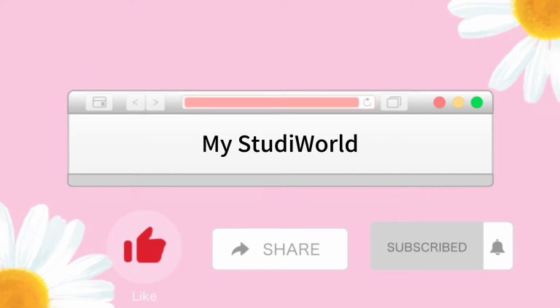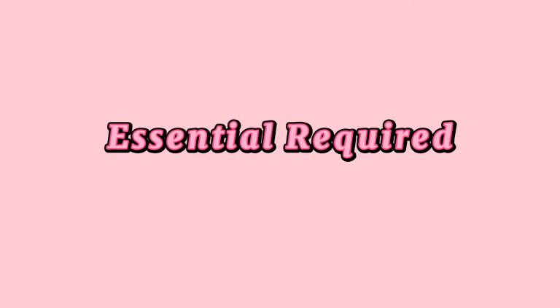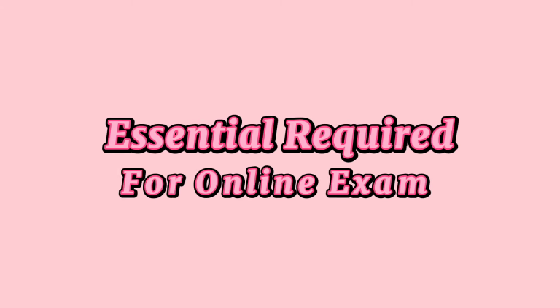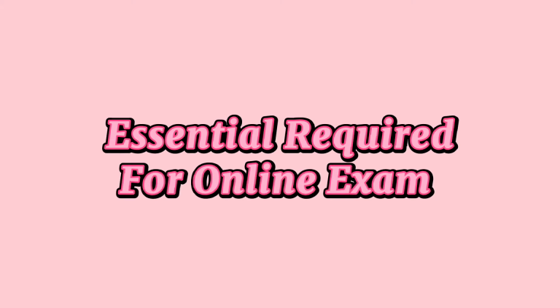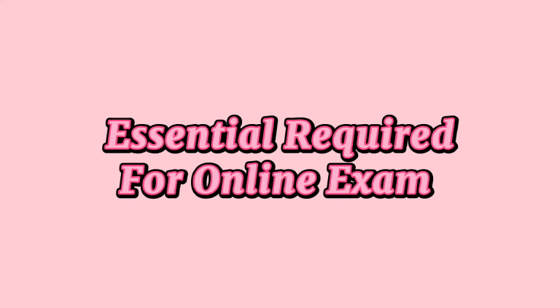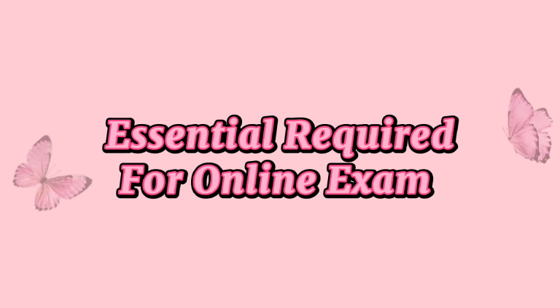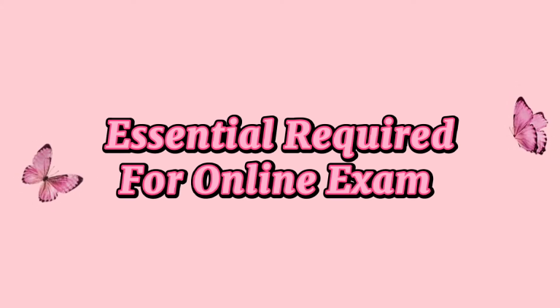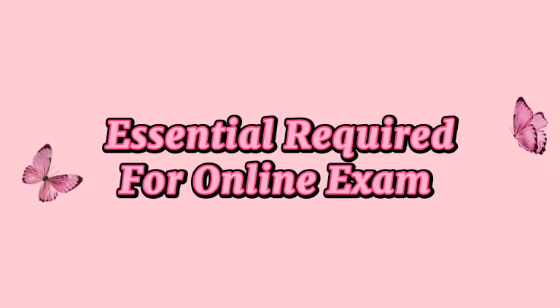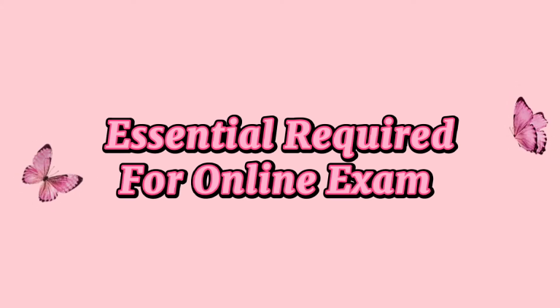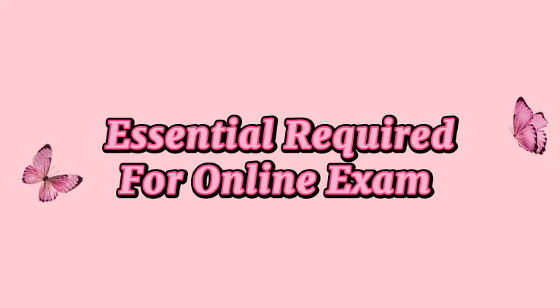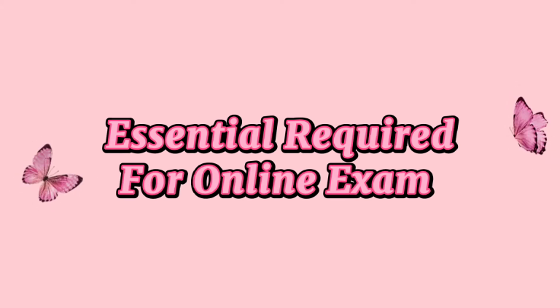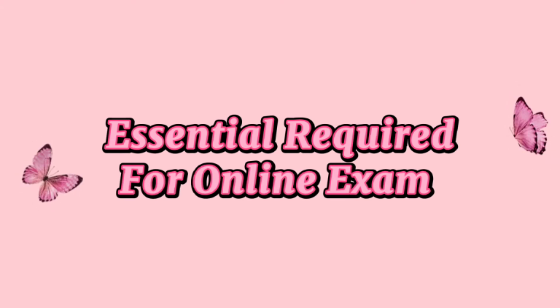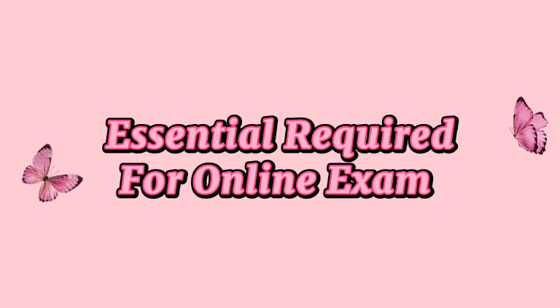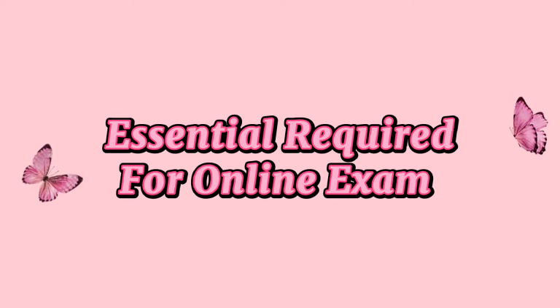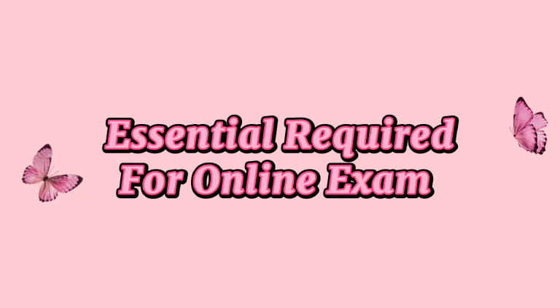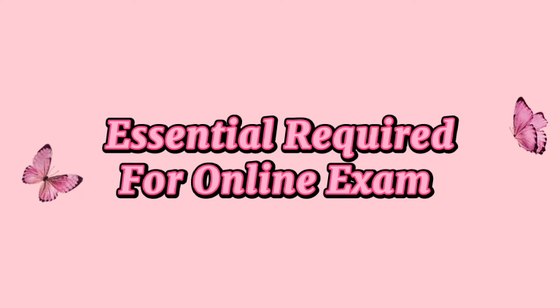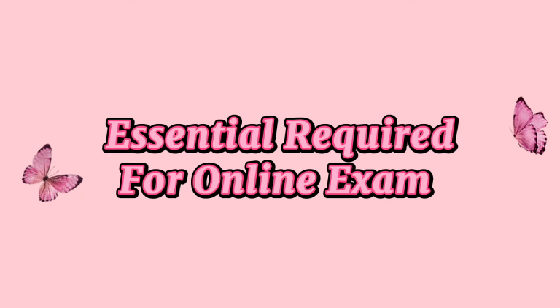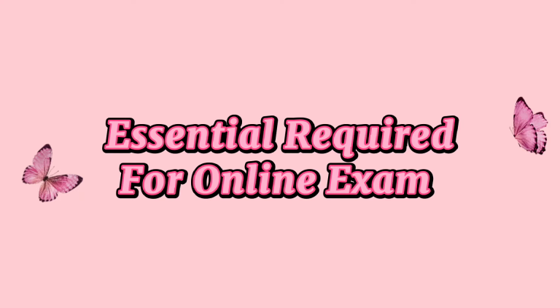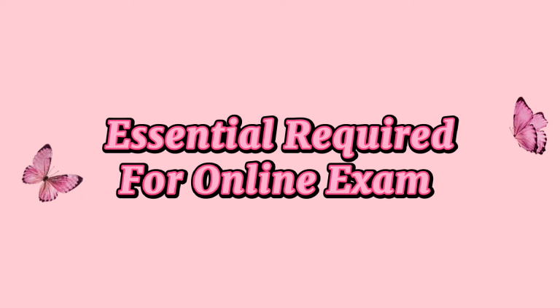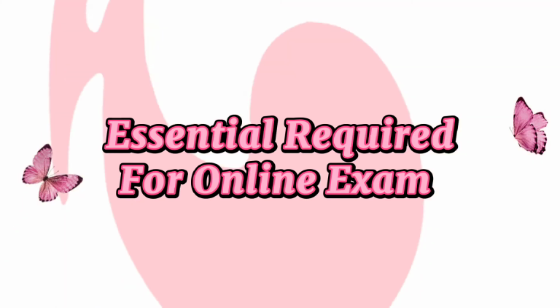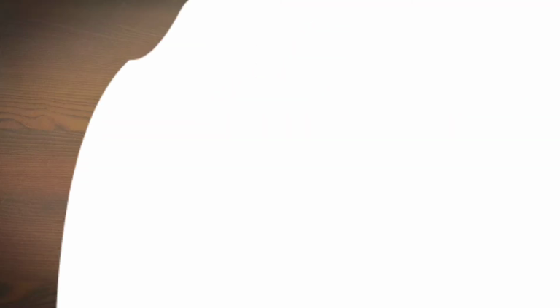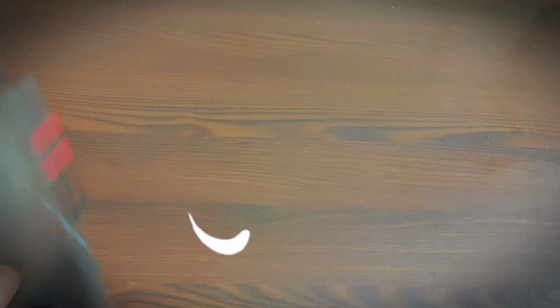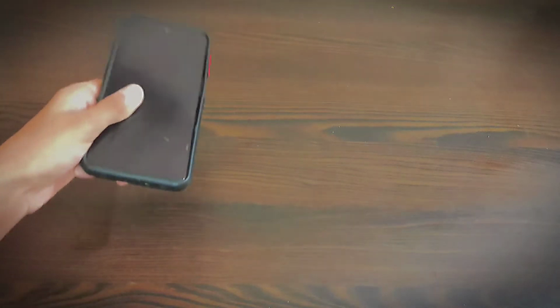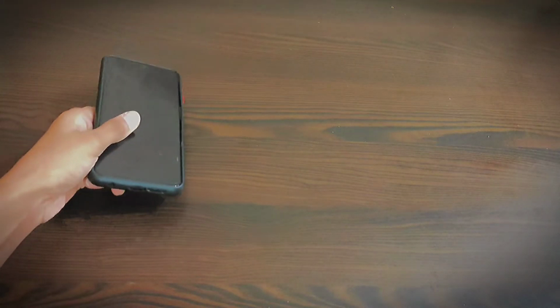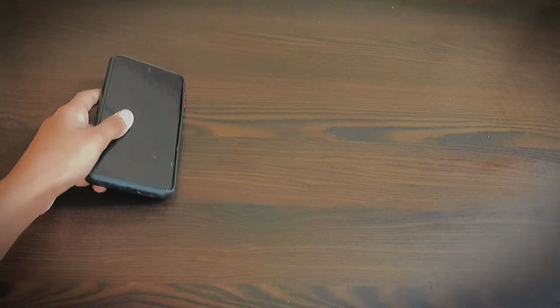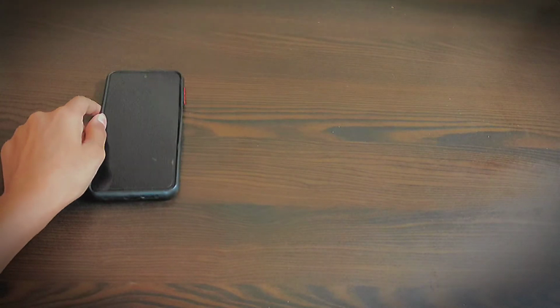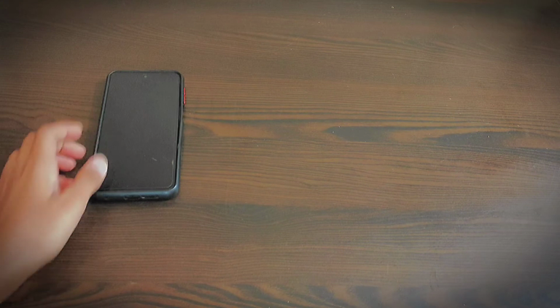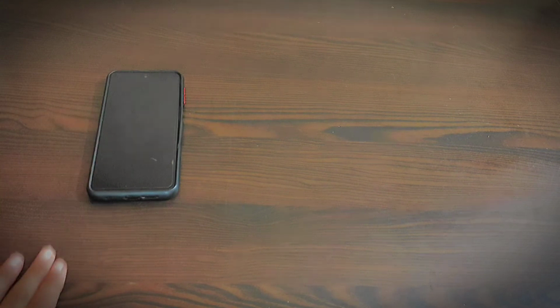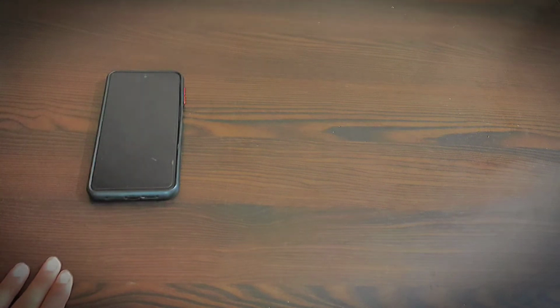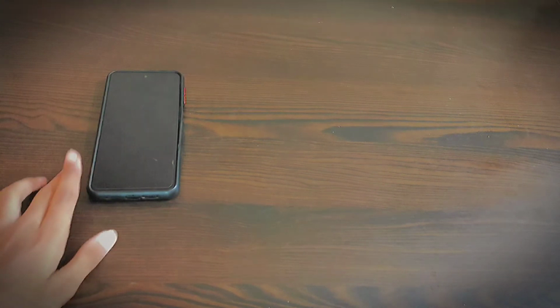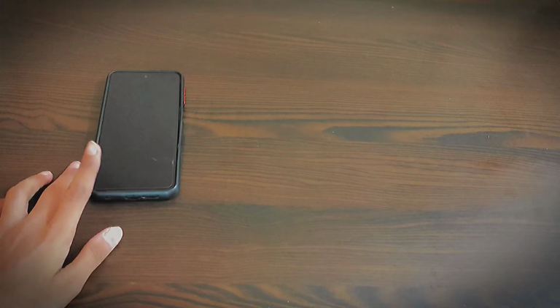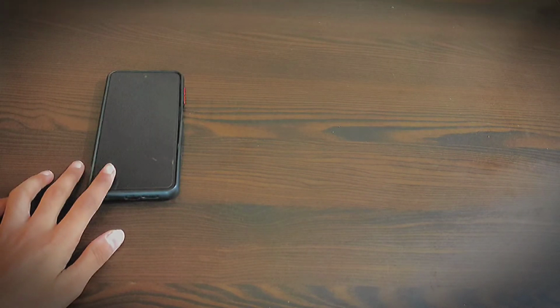Hello friends, welcome back to my YouTube channel. Today I'm going to tell you about the essentials required for online exams. The very first is your mobile or device.